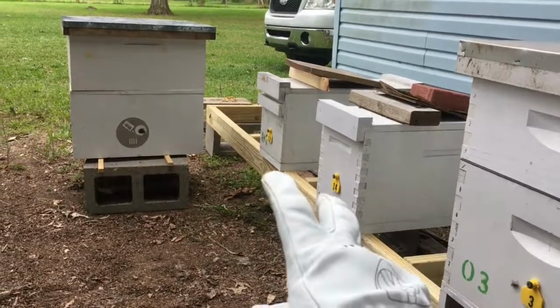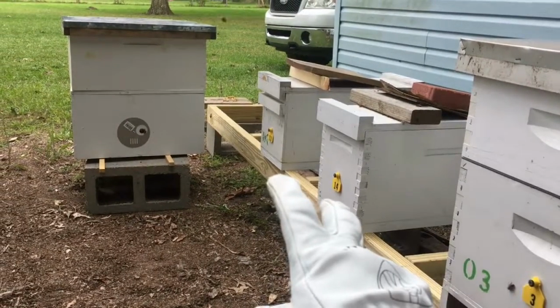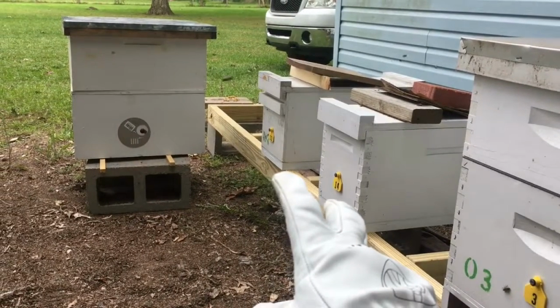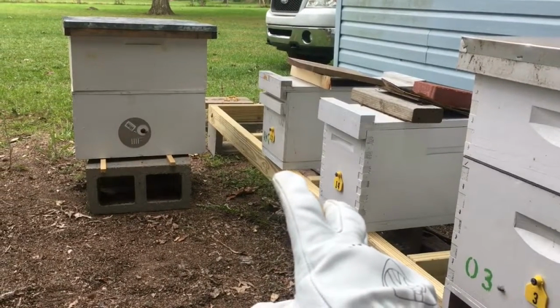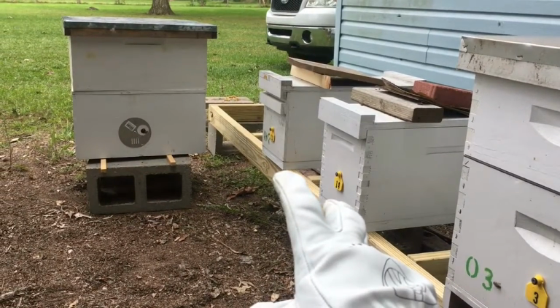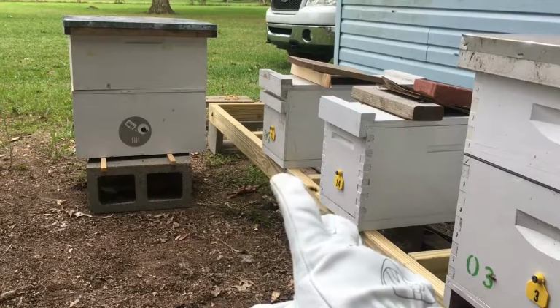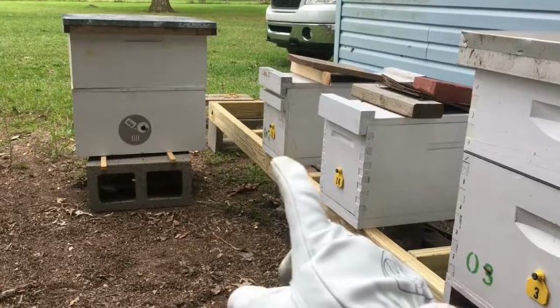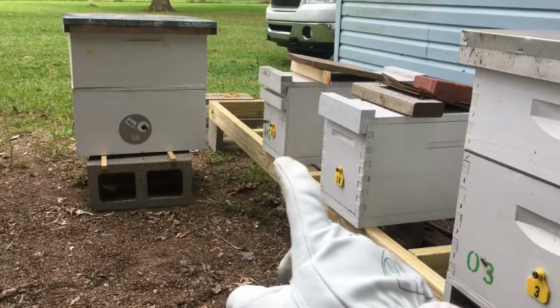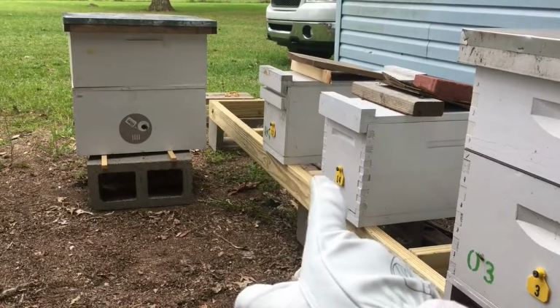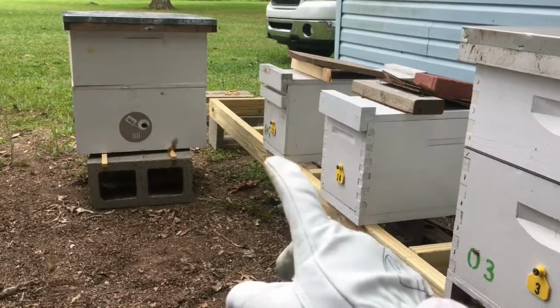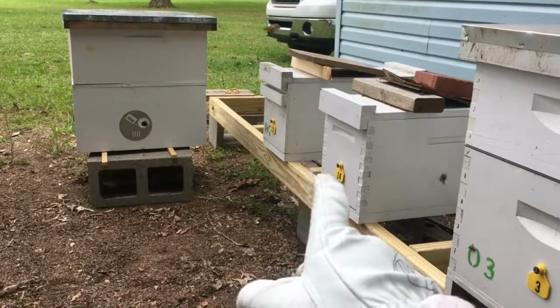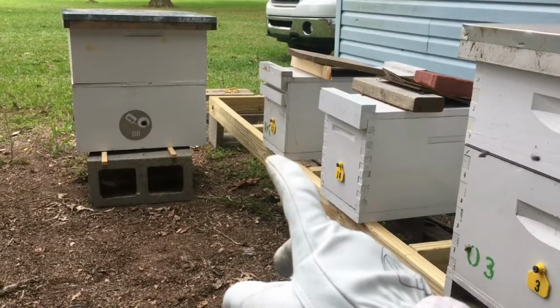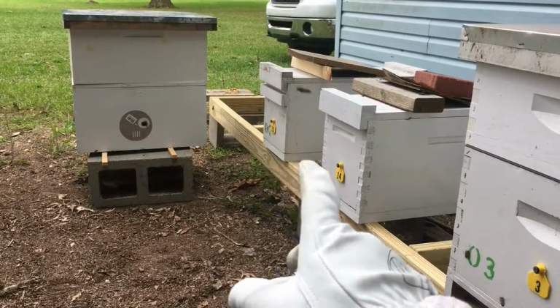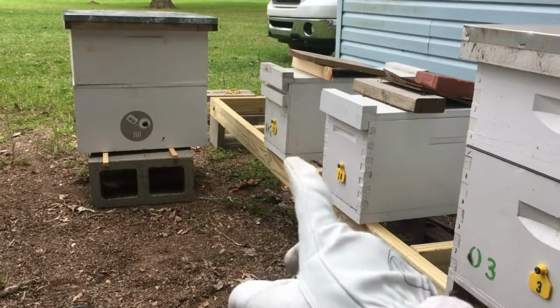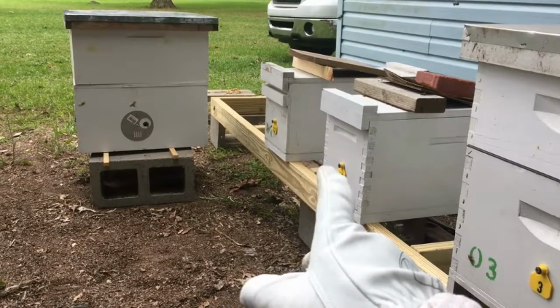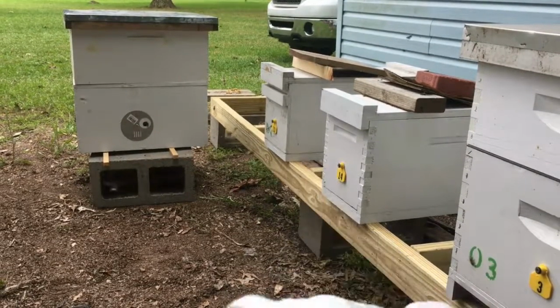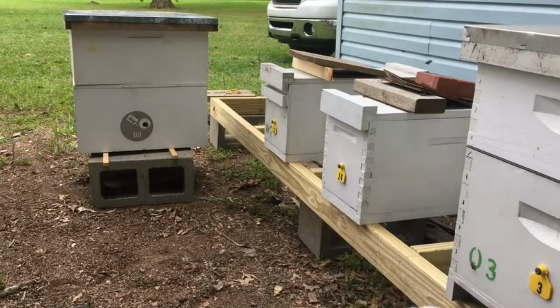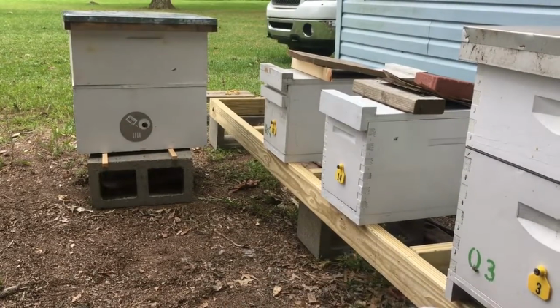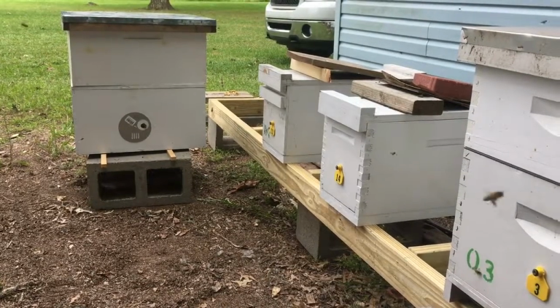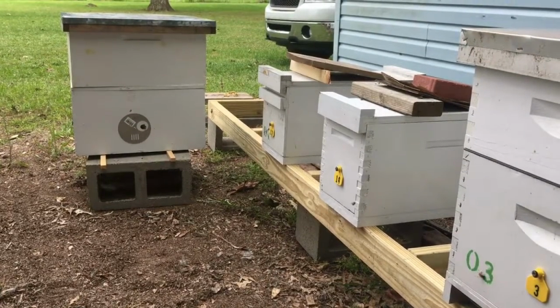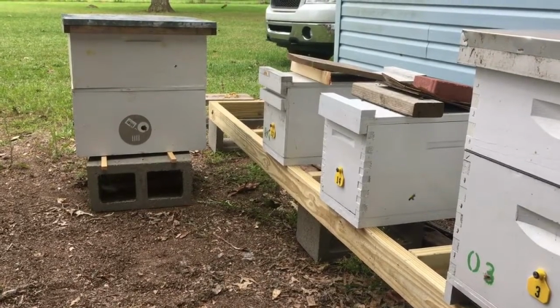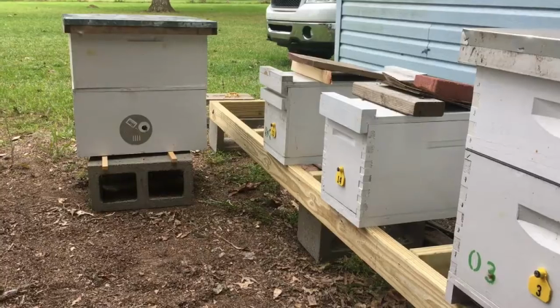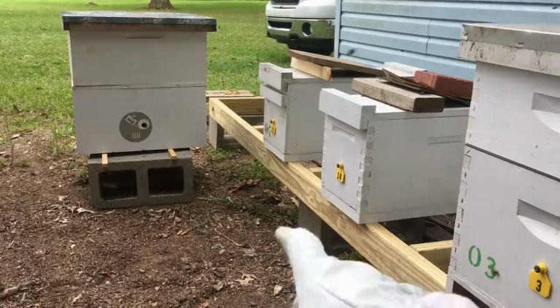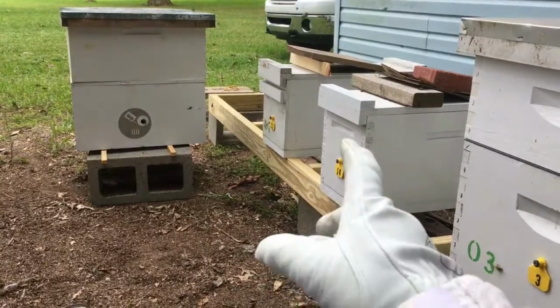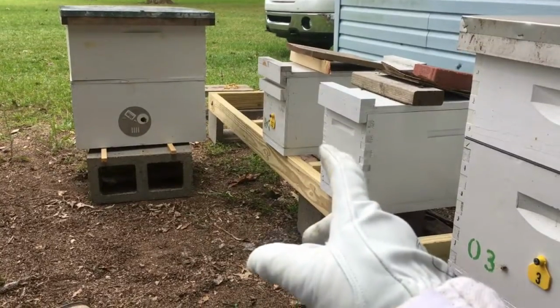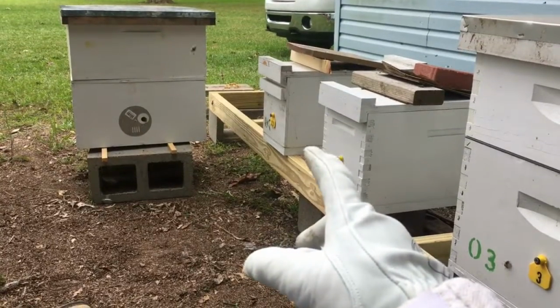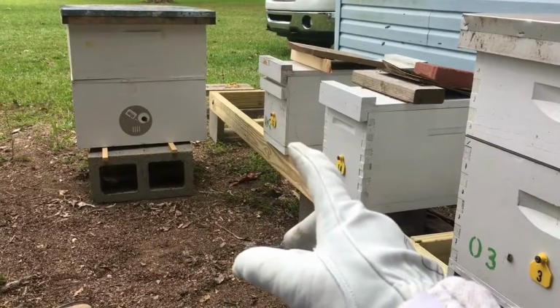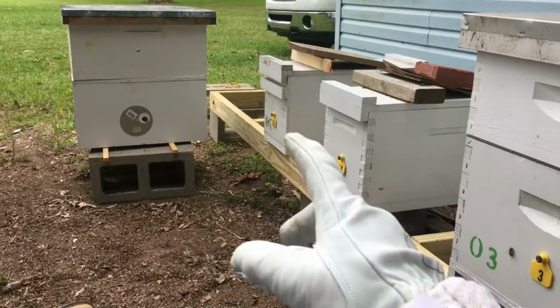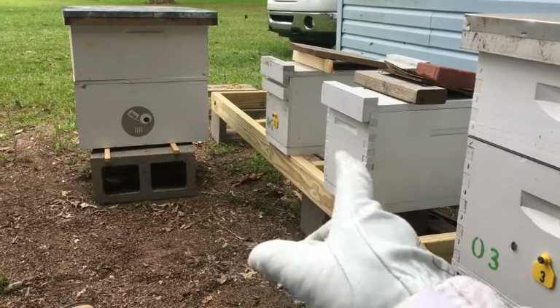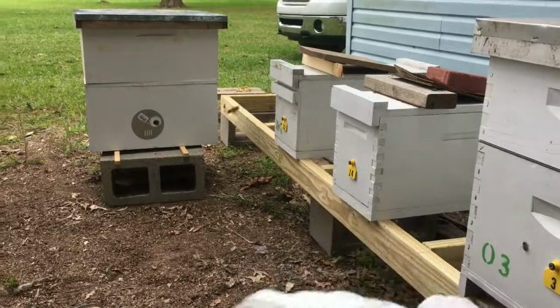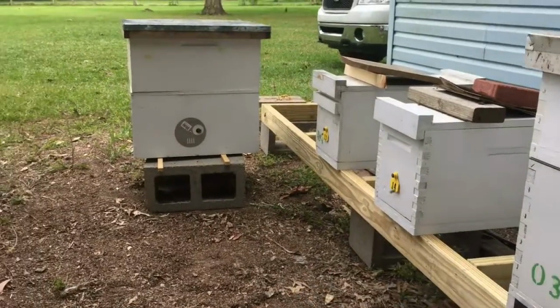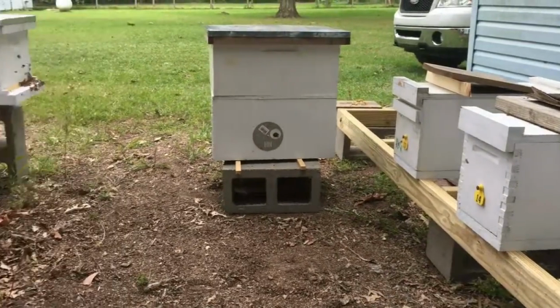Made two splits today. Put some new queens in there. I got four queens from the fat bee man yesterday in the mail, so two of the queens are in there.